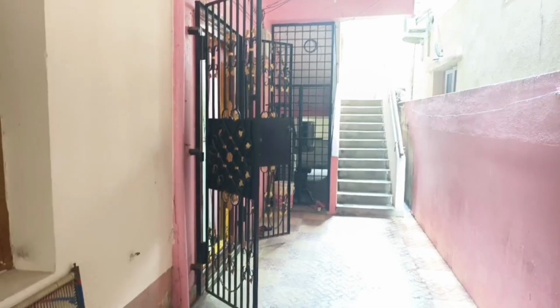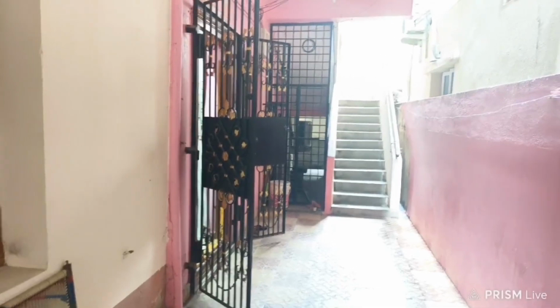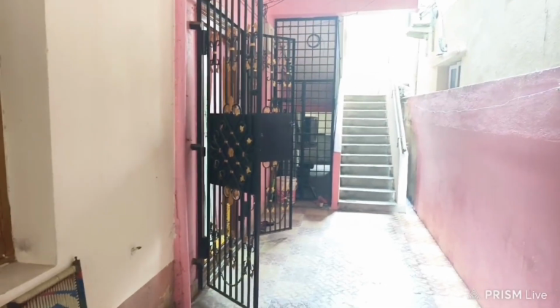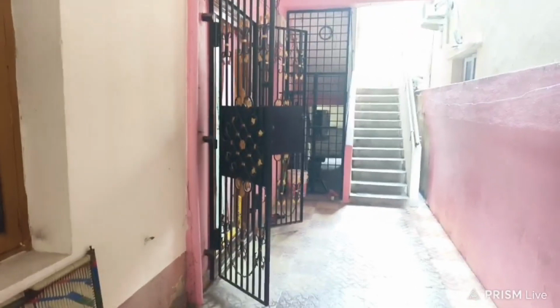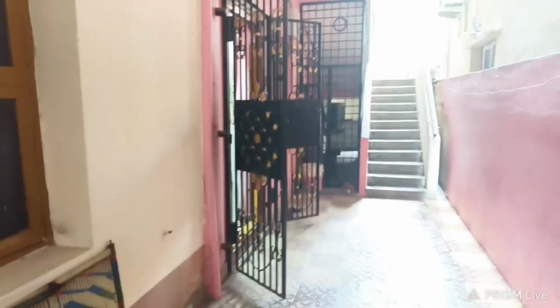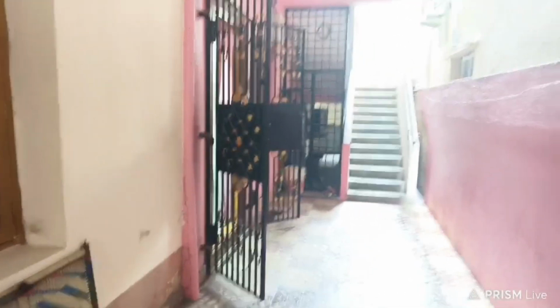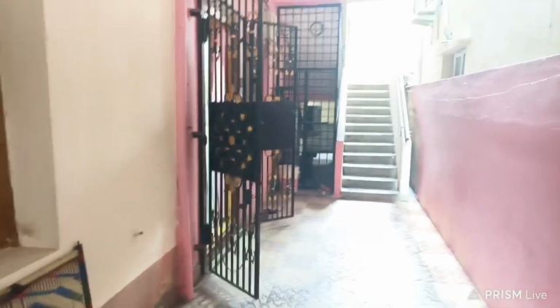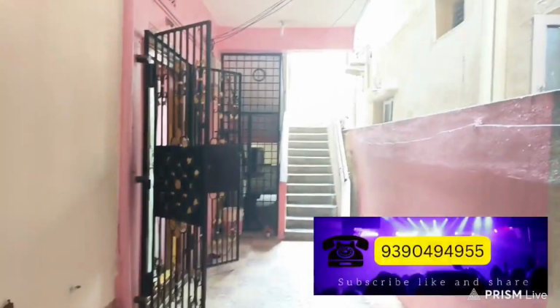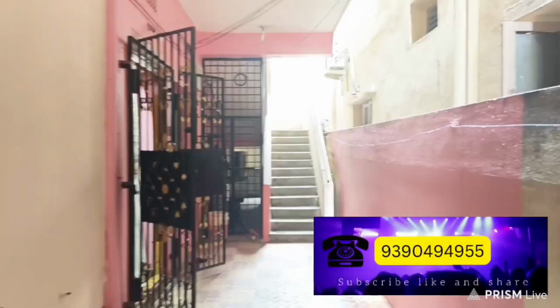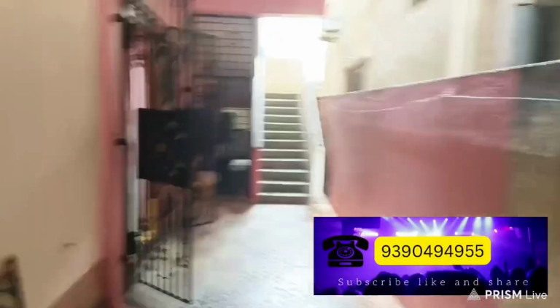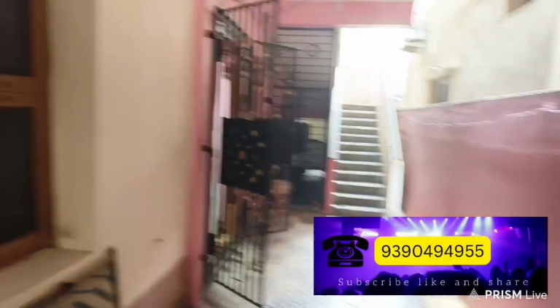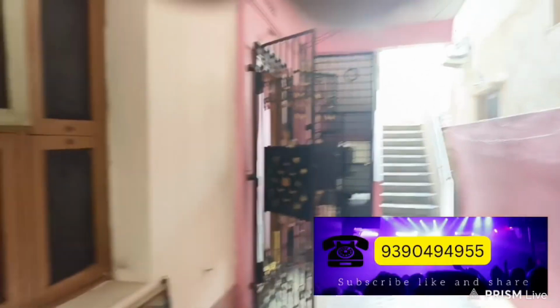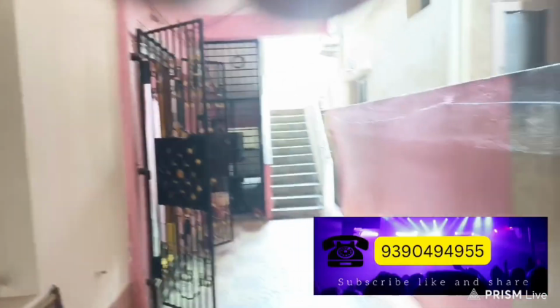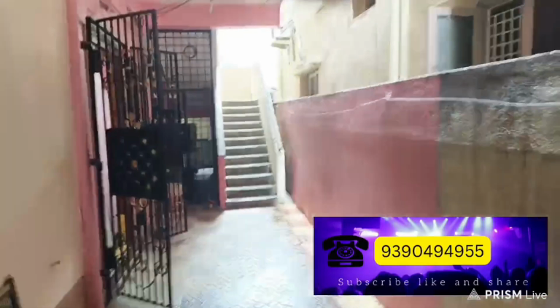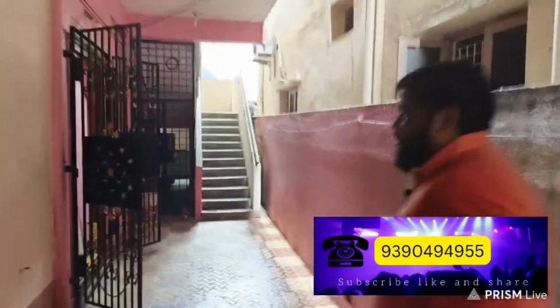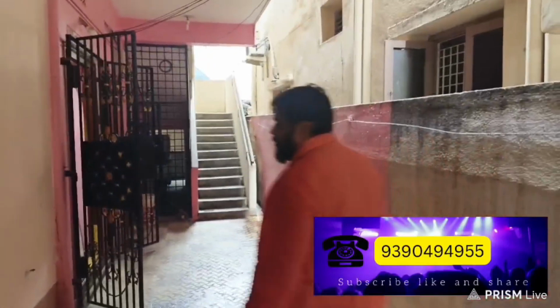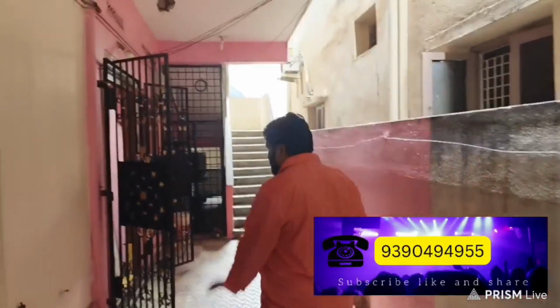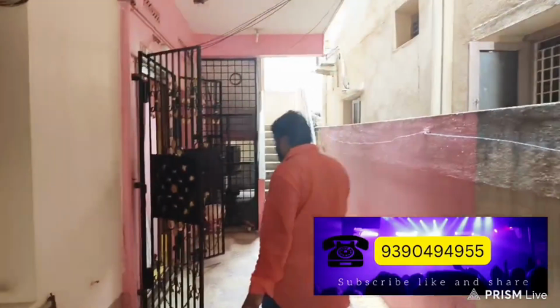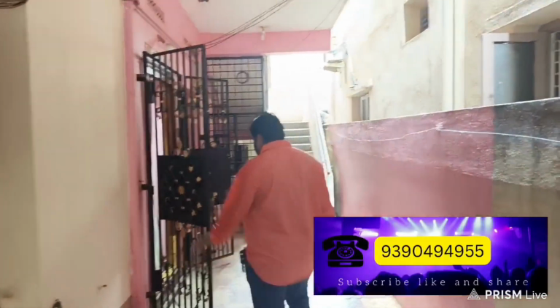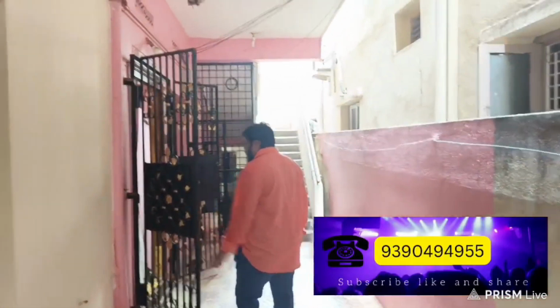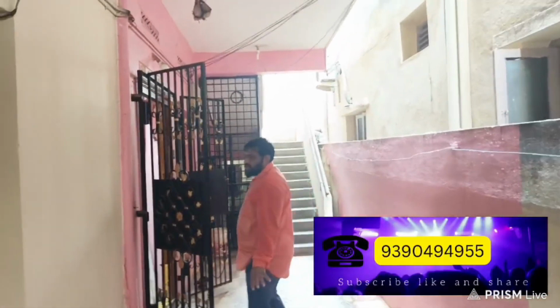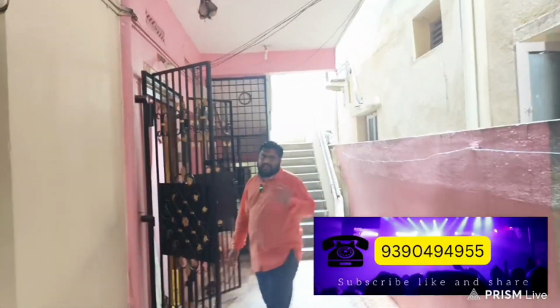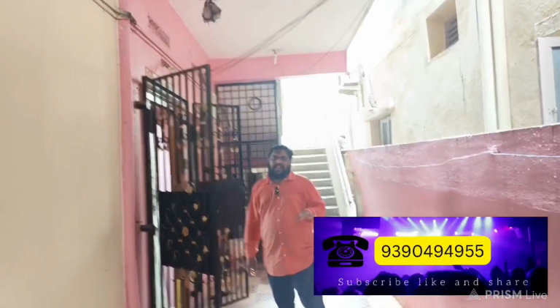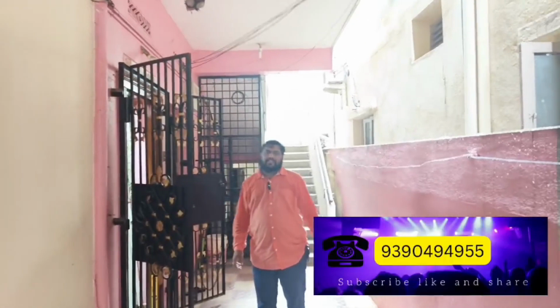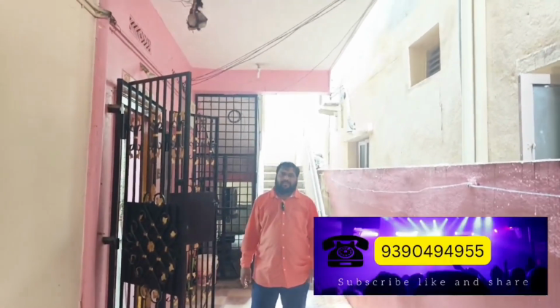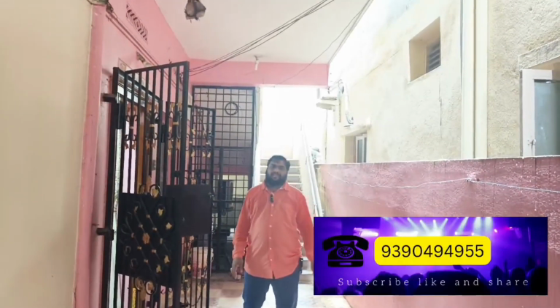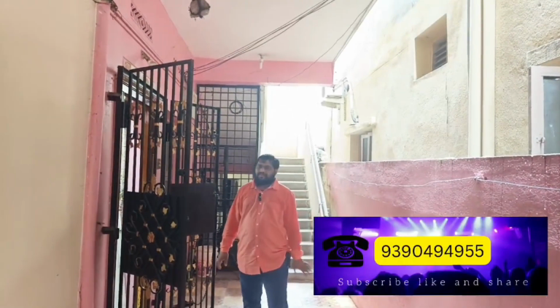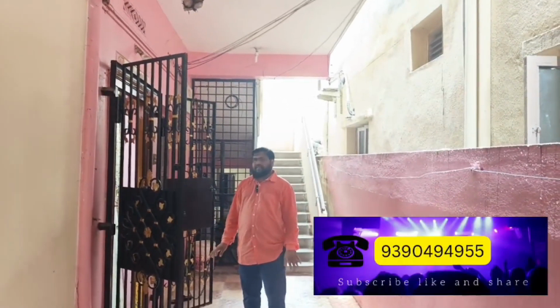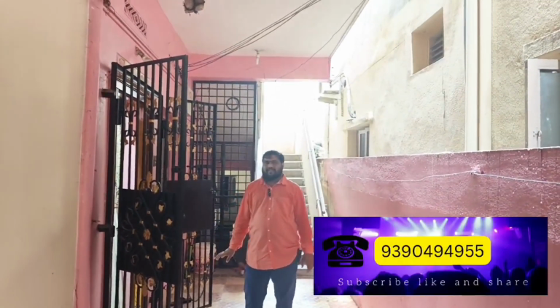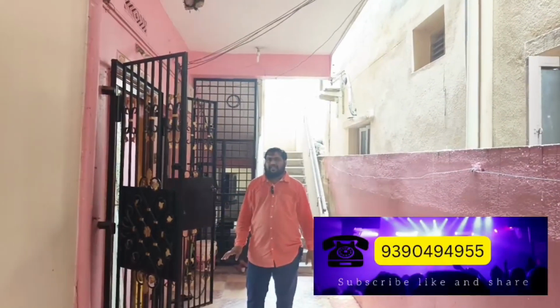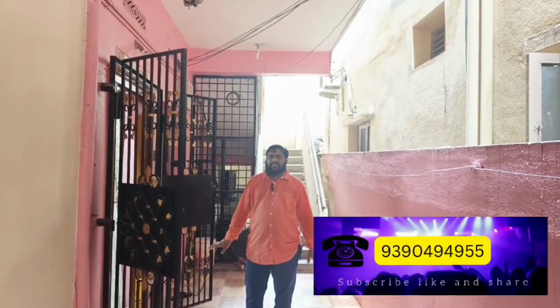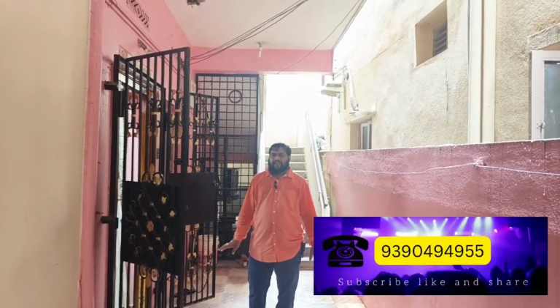Hello everyone. We have a property called Nazeer Eros. In 2016, we have a 2BHK flat of 800 square feet.